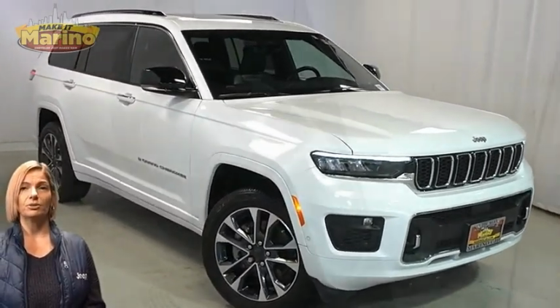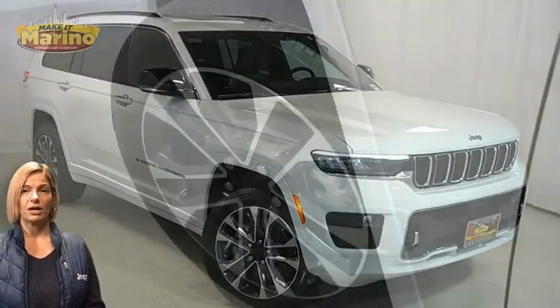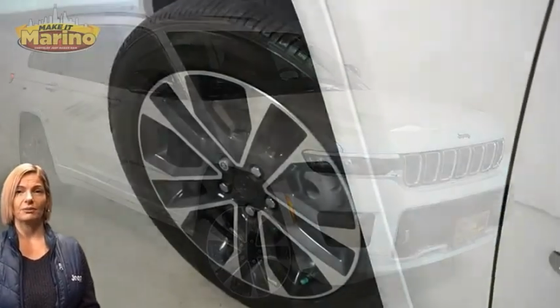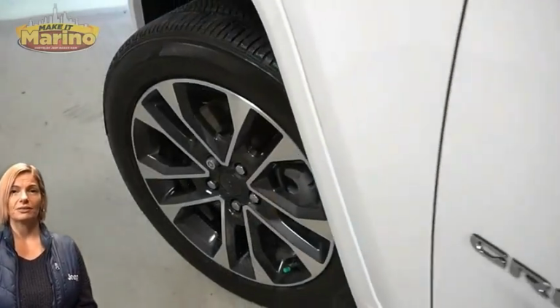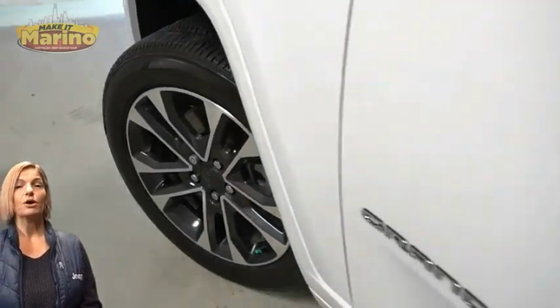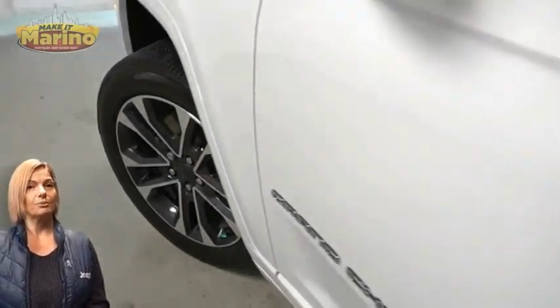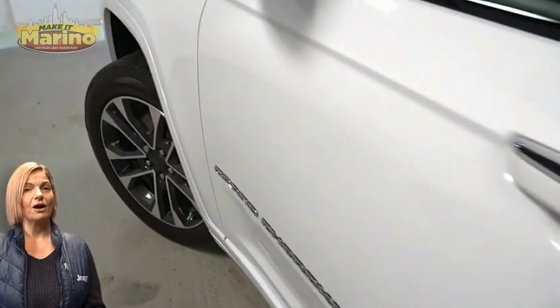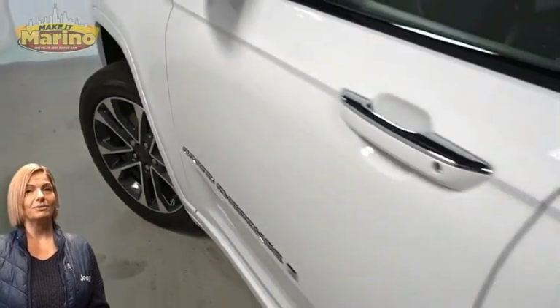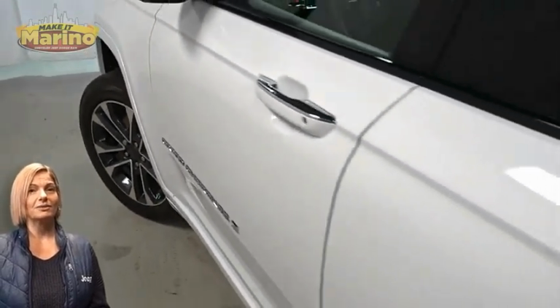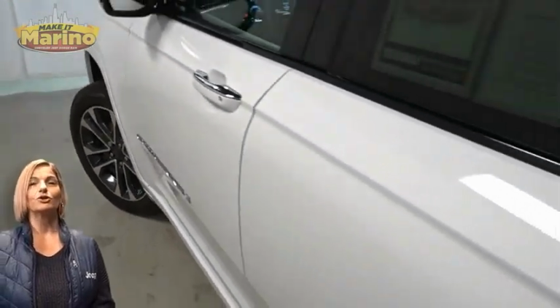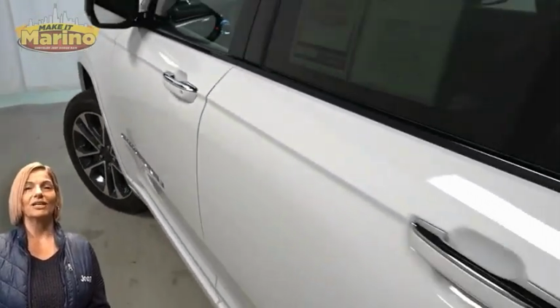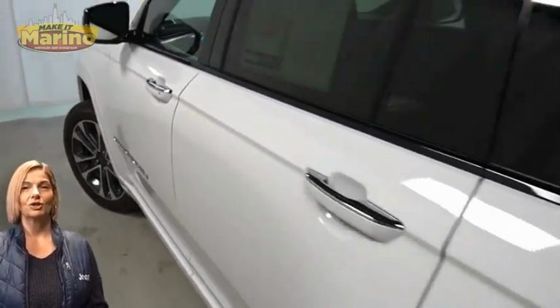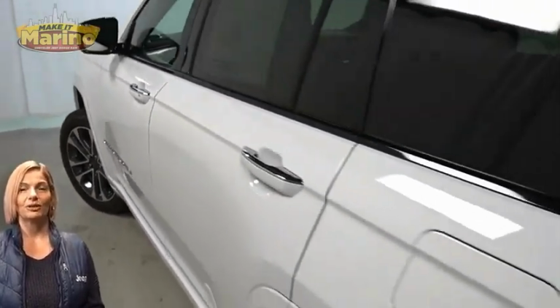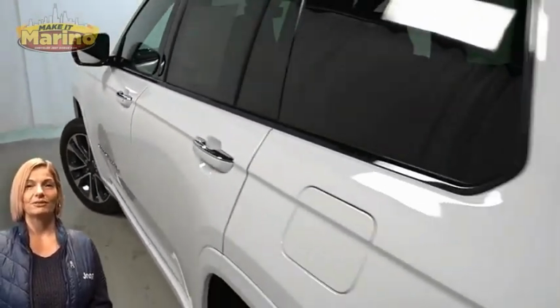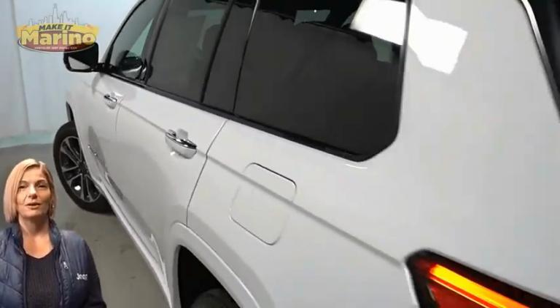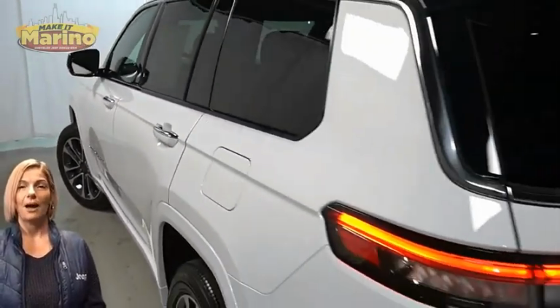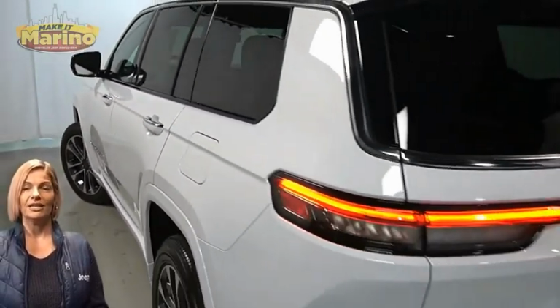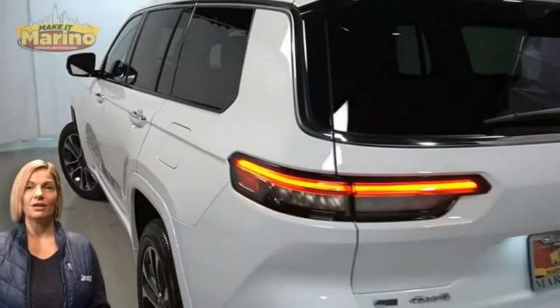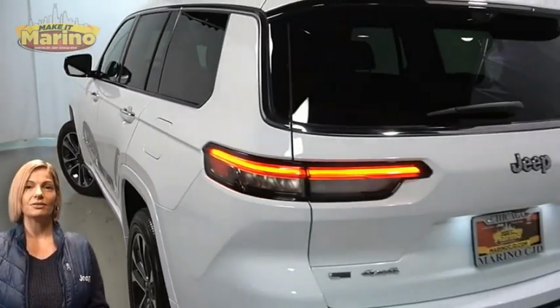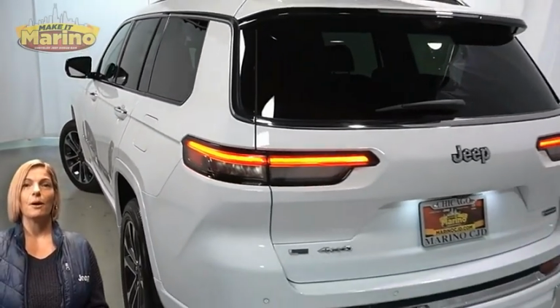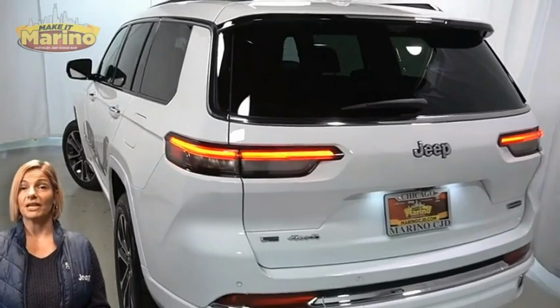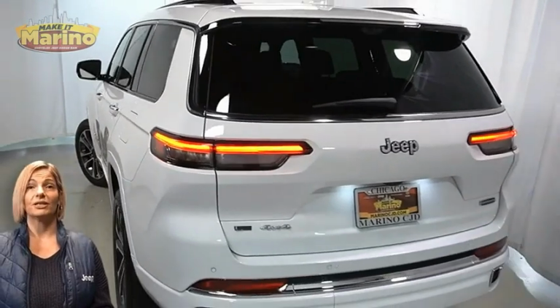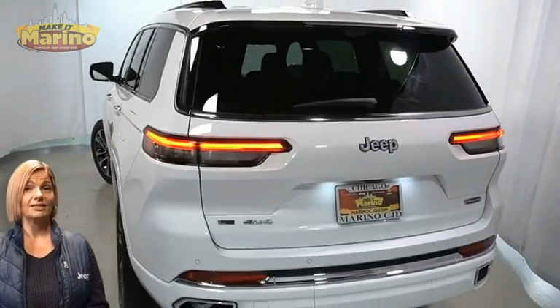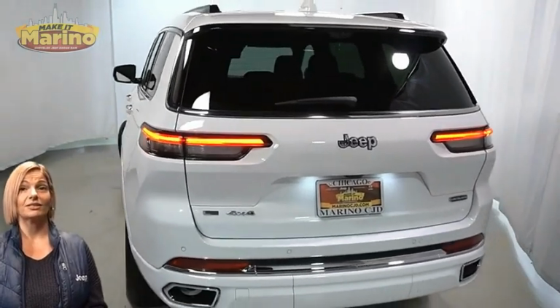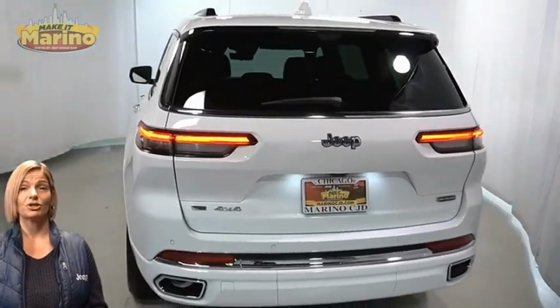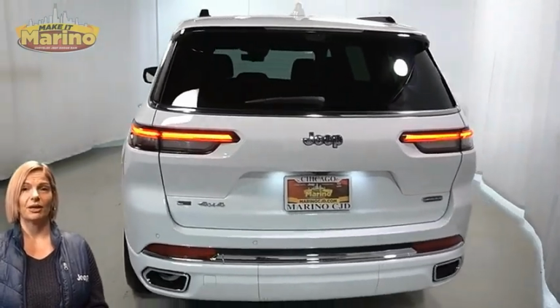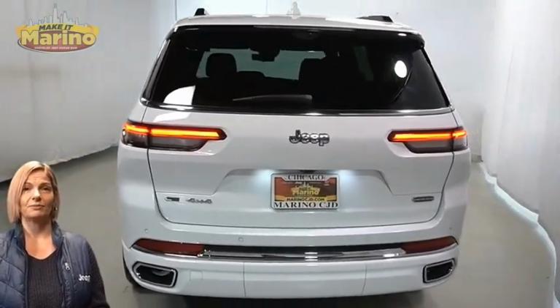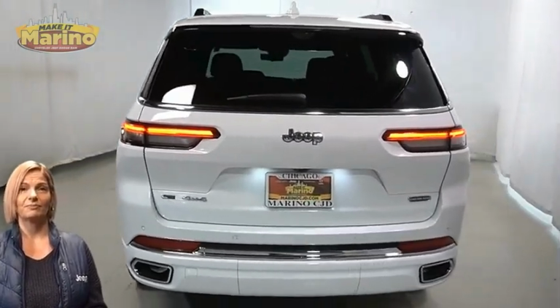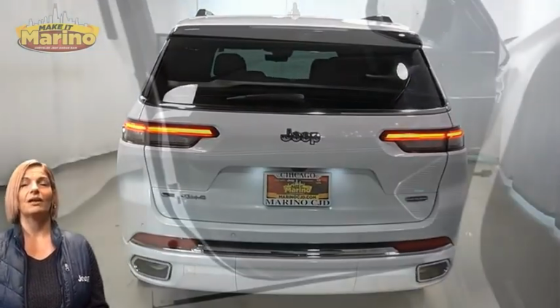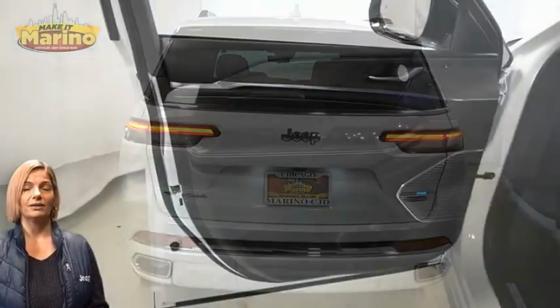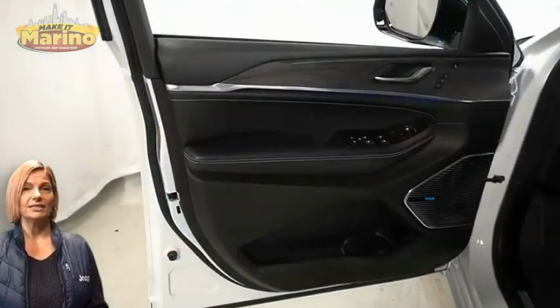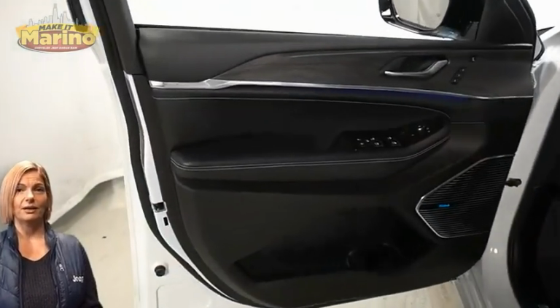Premium fog lamps, 20-inch aluminum wheels, power heated mirrors, pedestrian and cyclist emergency braking, and LED tail lamps.